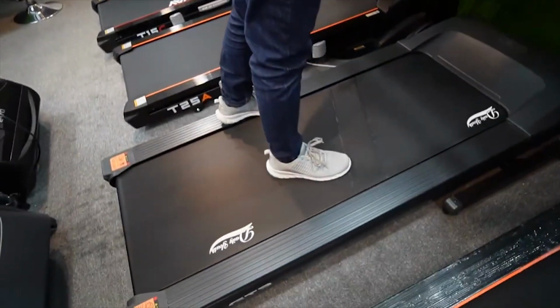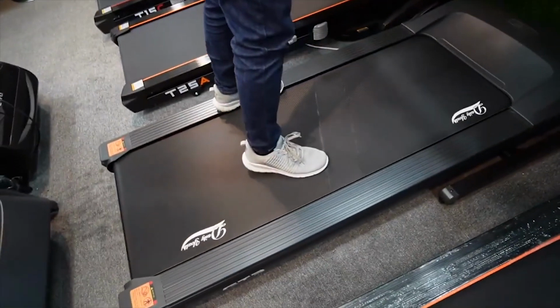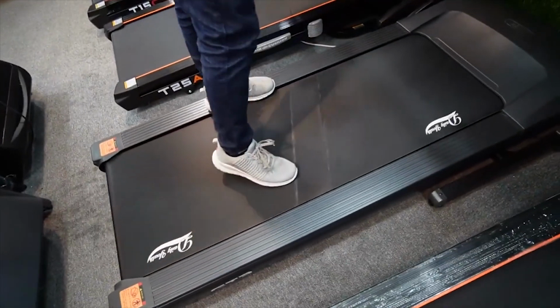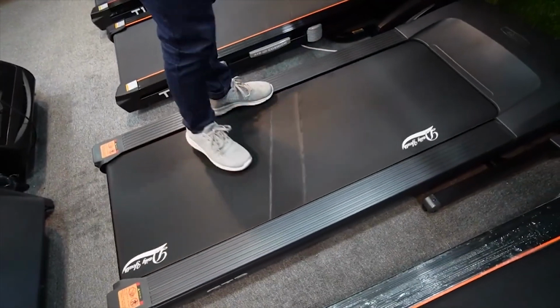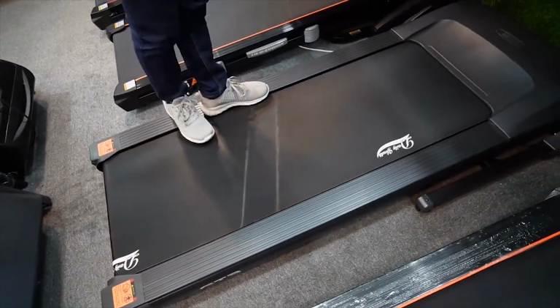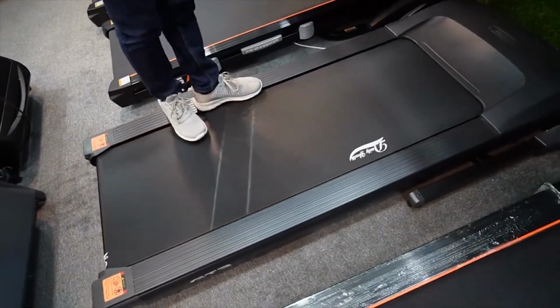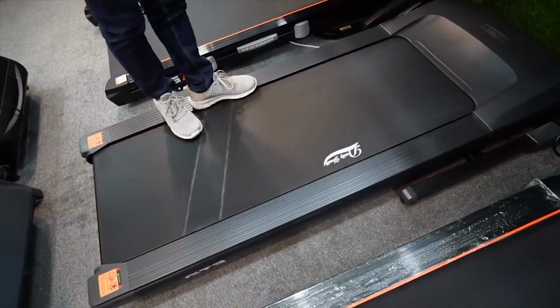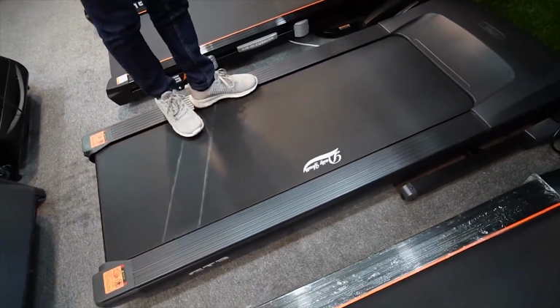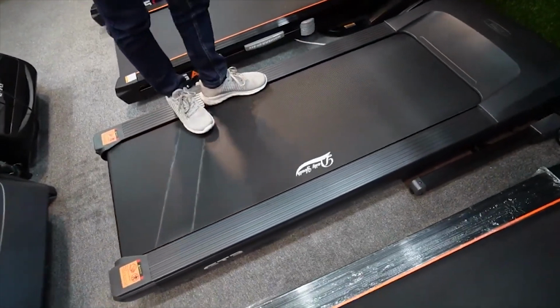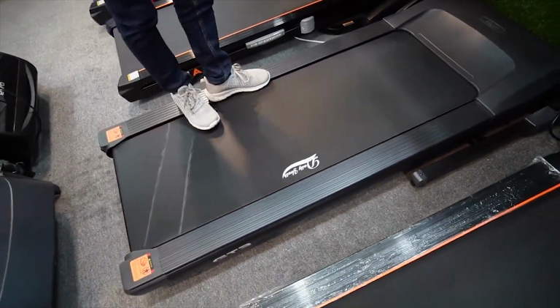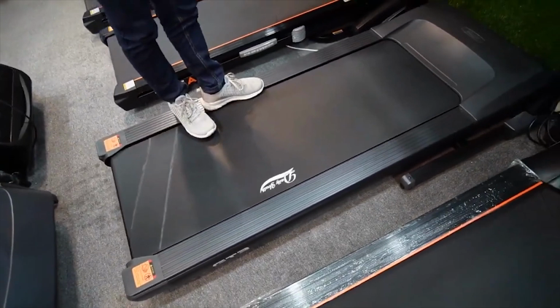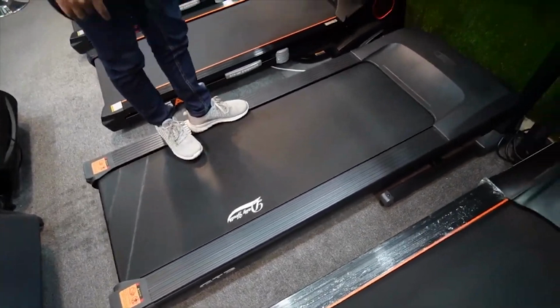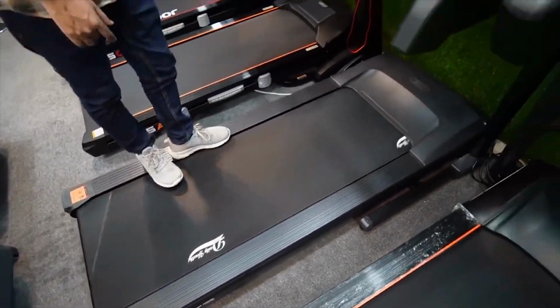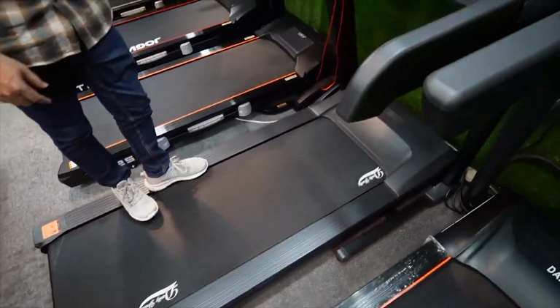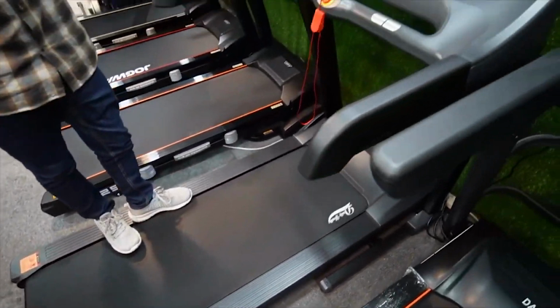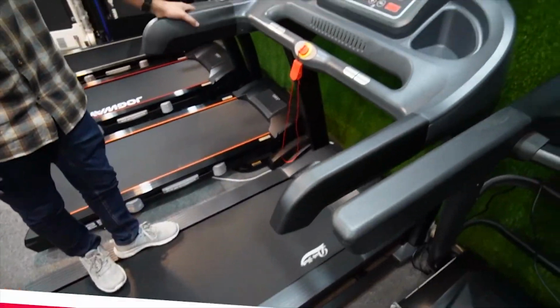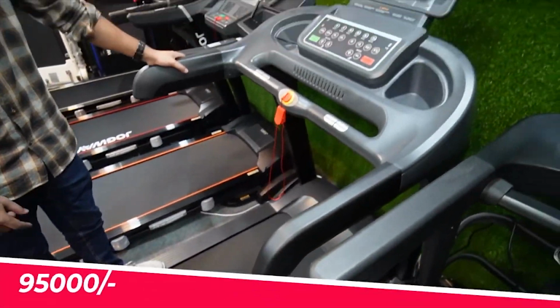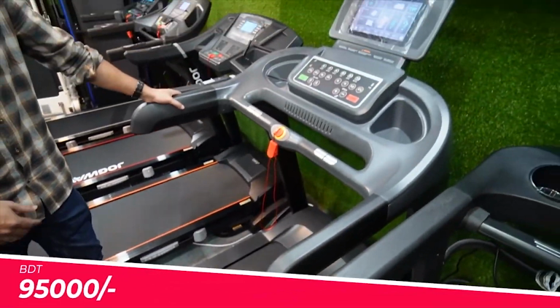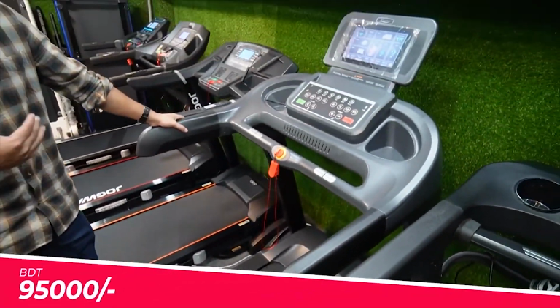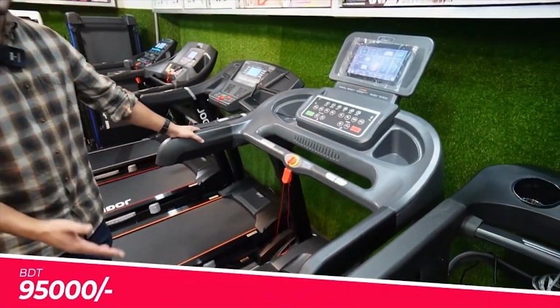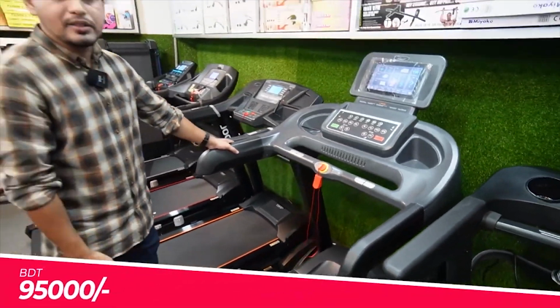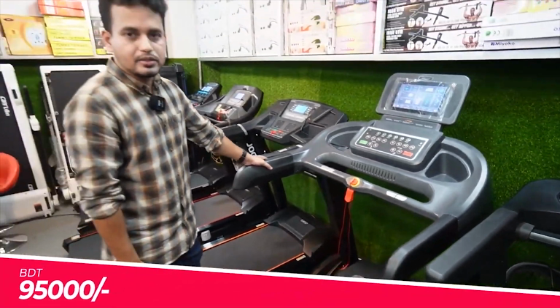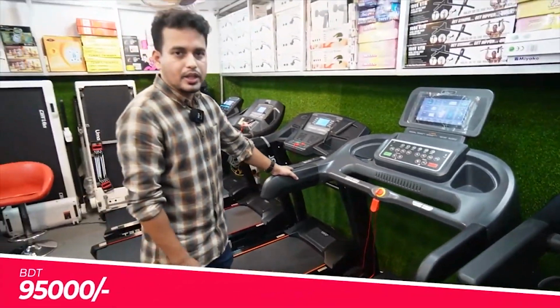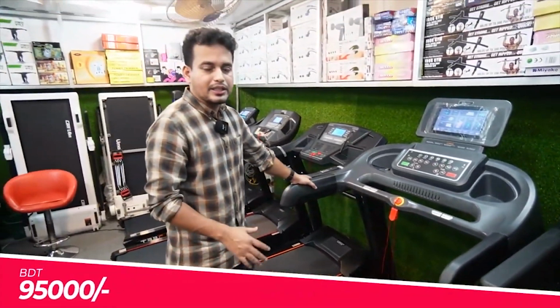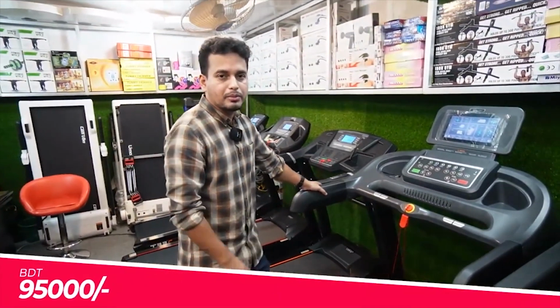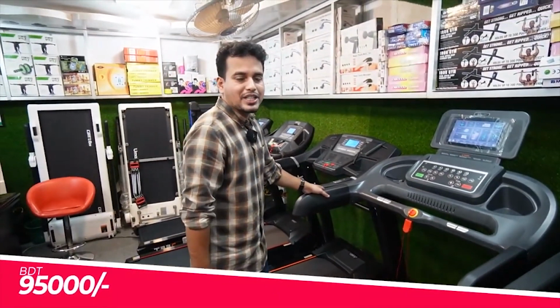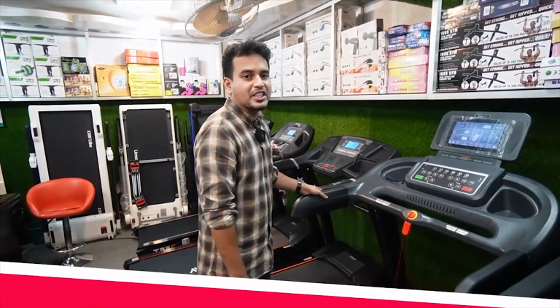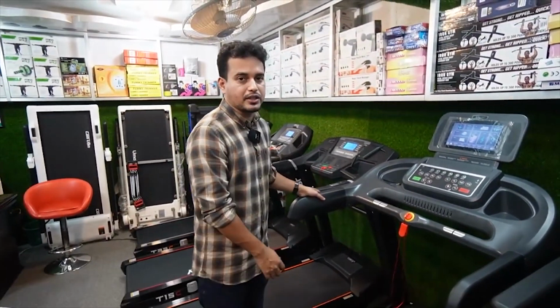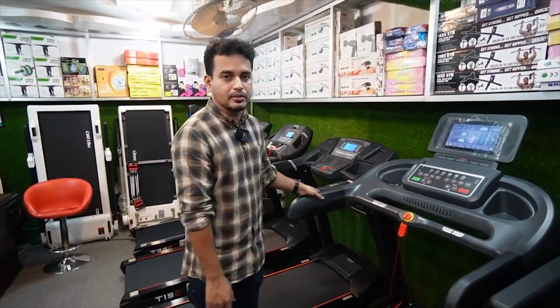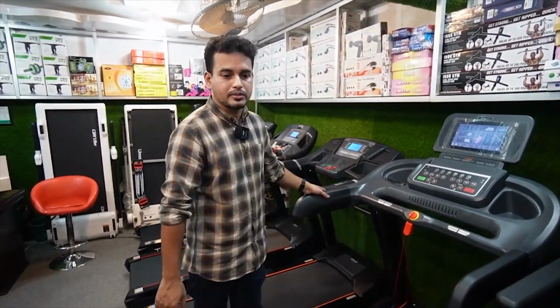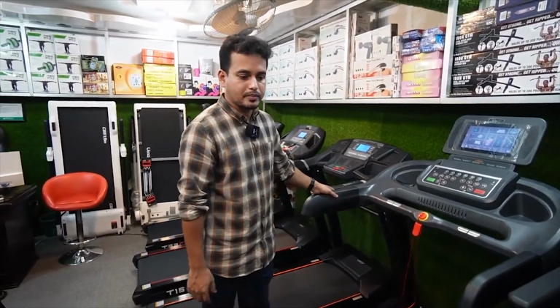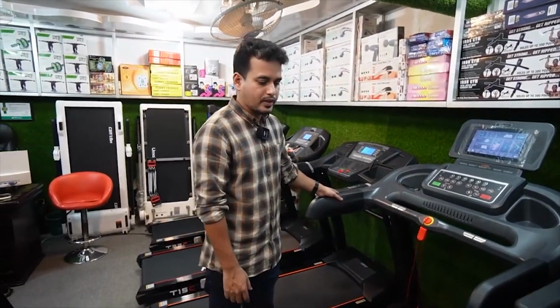So, it will be 65,000 taka. And for the Android version, it will be 6,000 taka more.